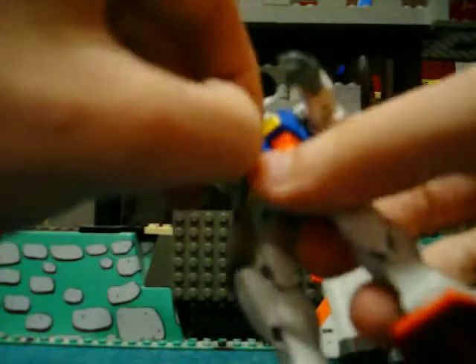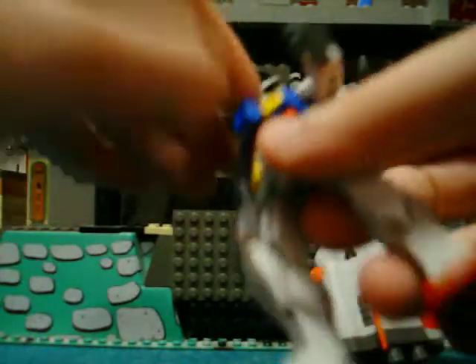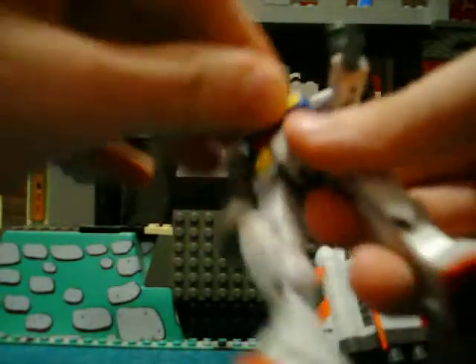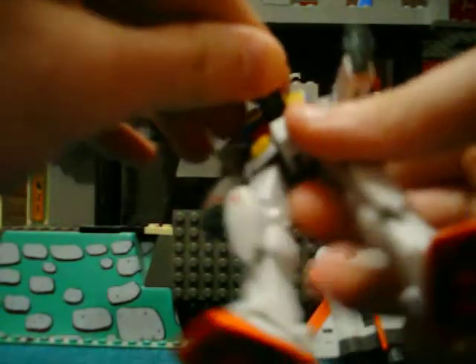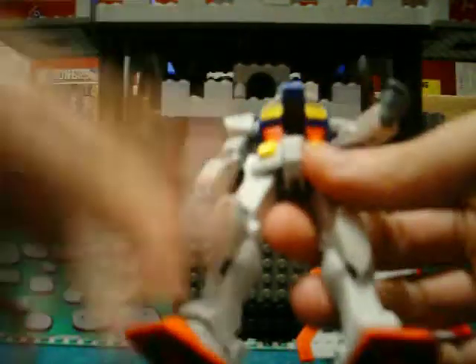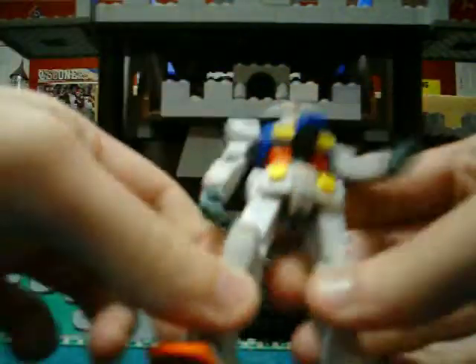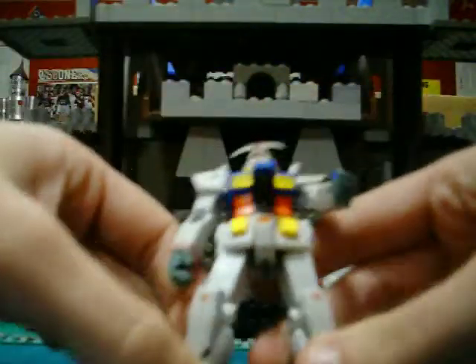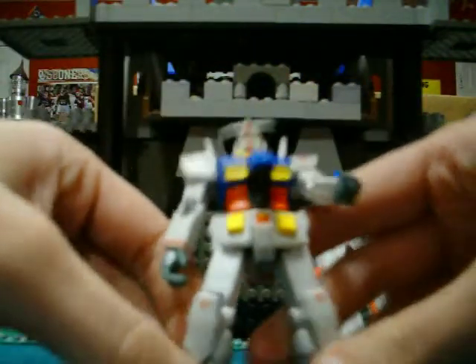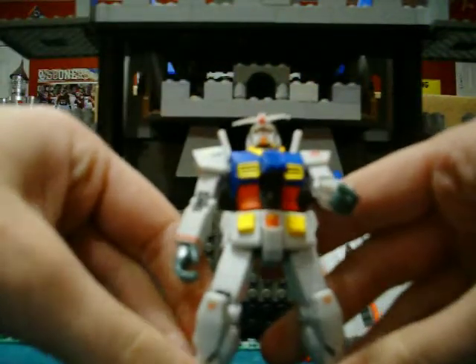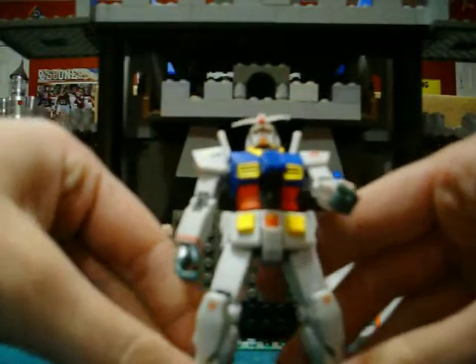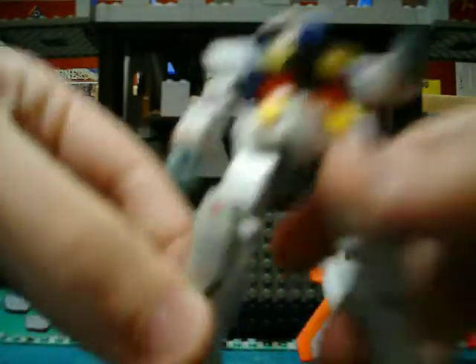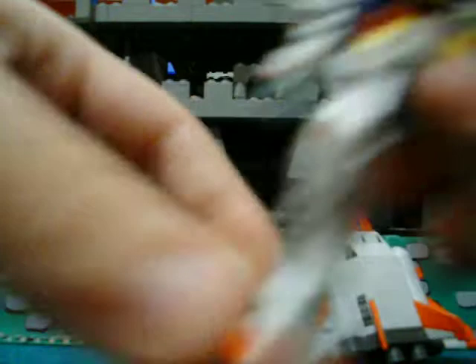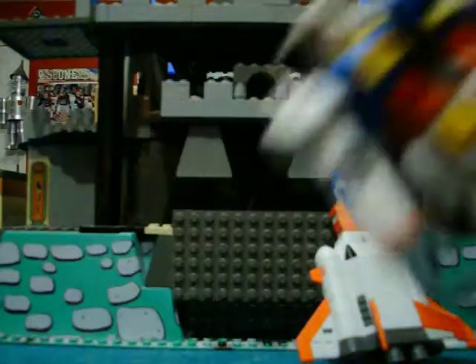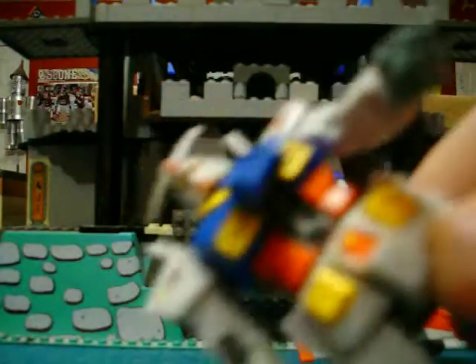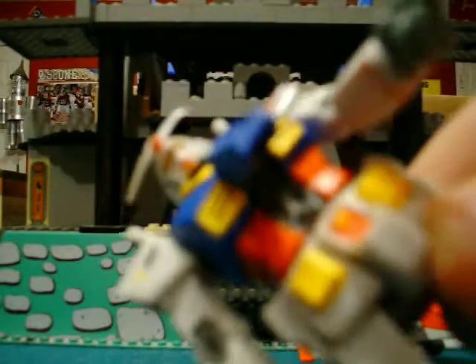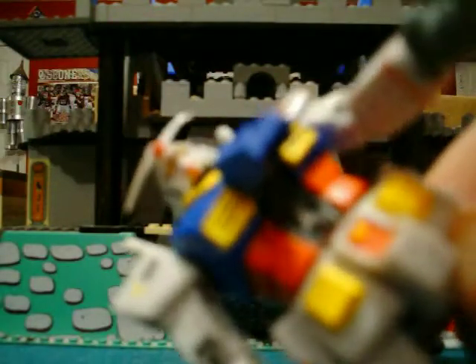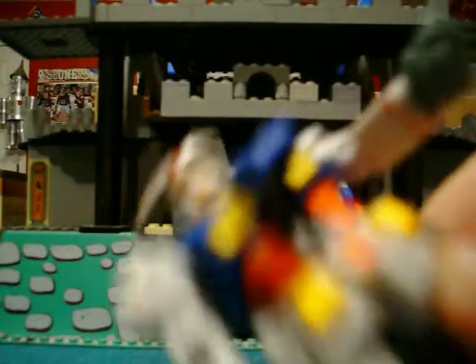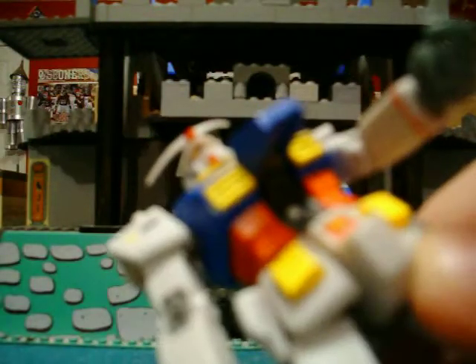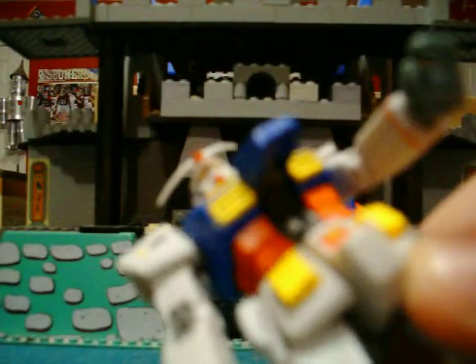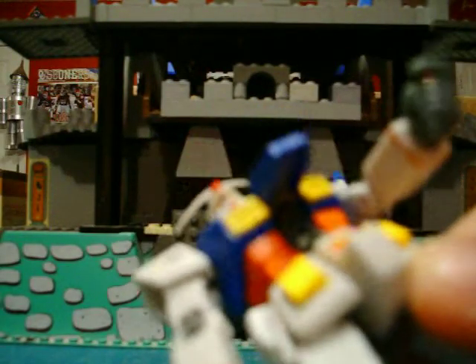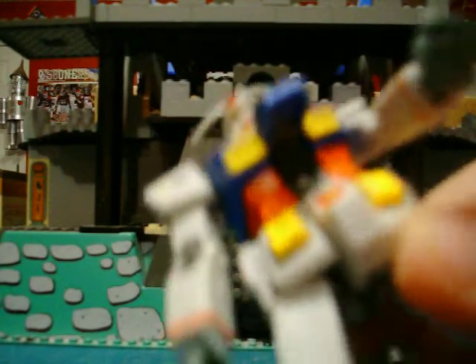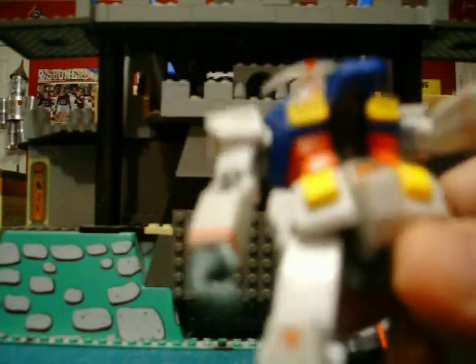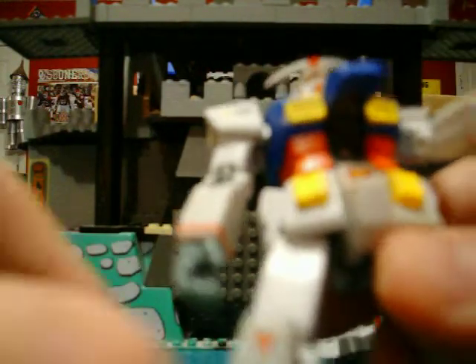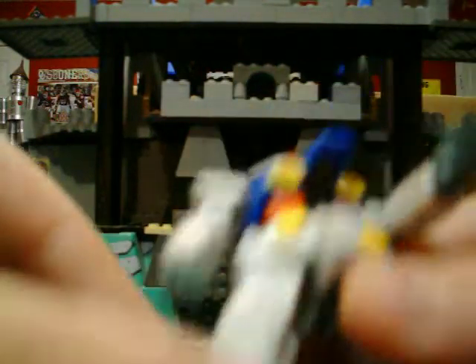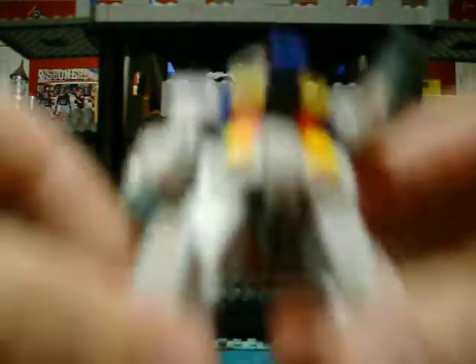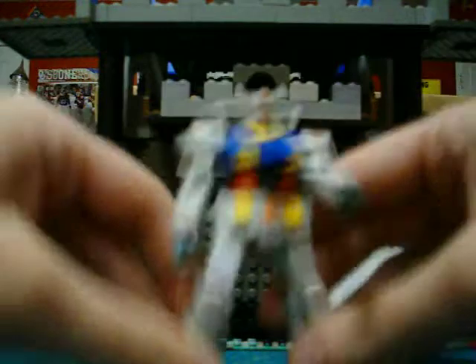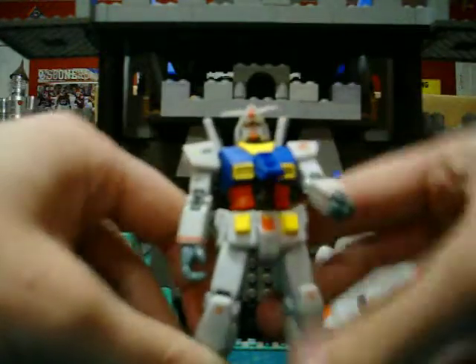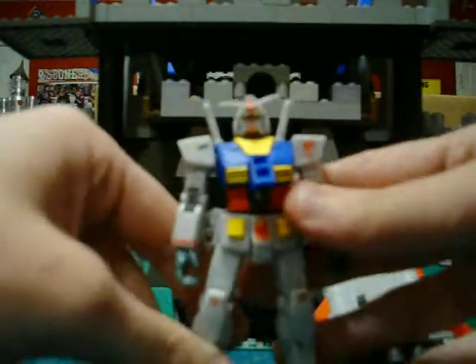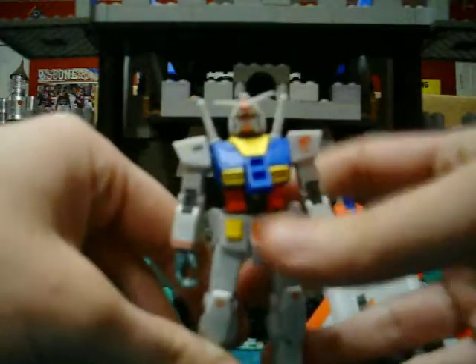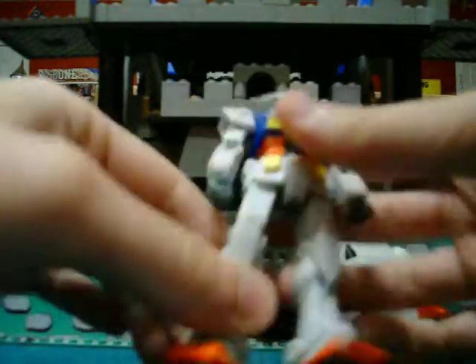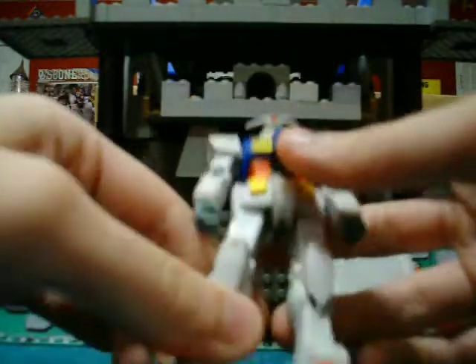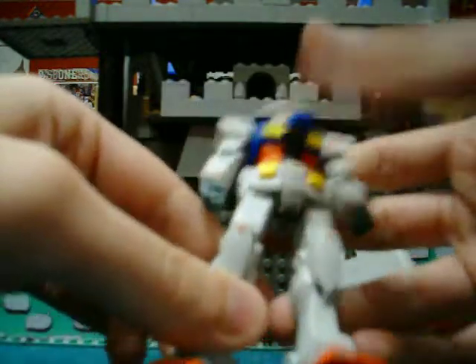A pretty neat thing is the cockpit, and you can see it all right in there. One thing — the Extended Mobile Suit in Action G3 does not have a little character in there.